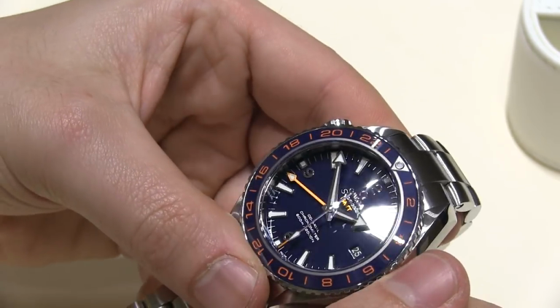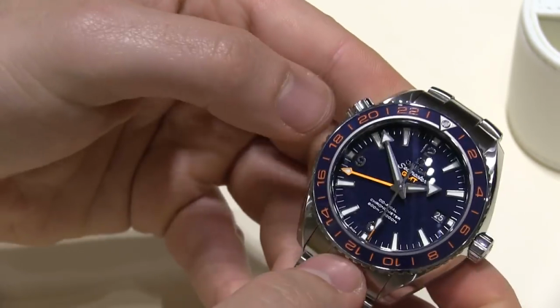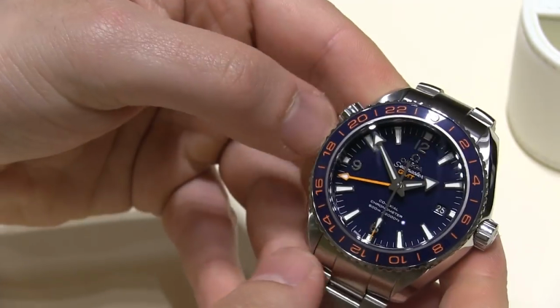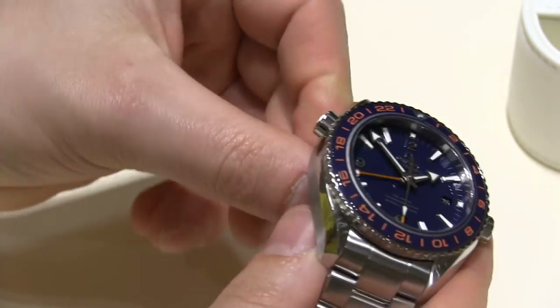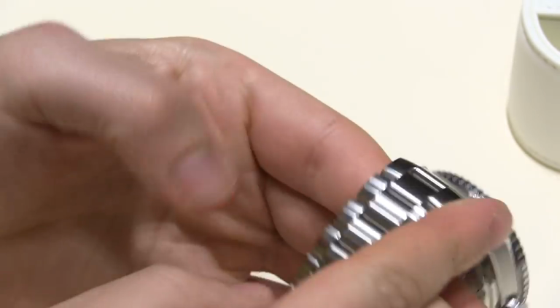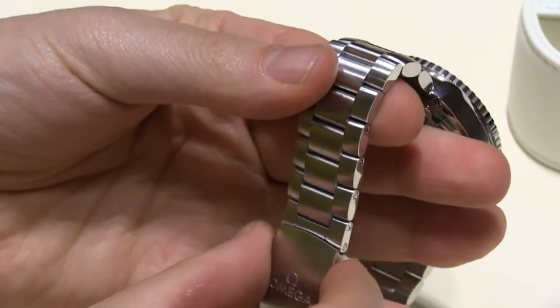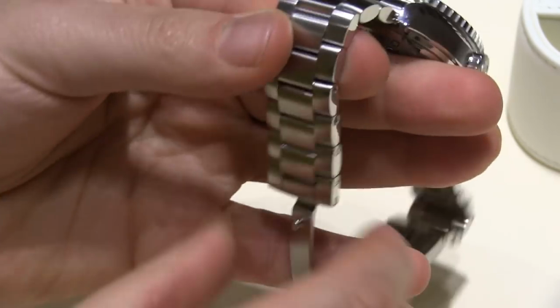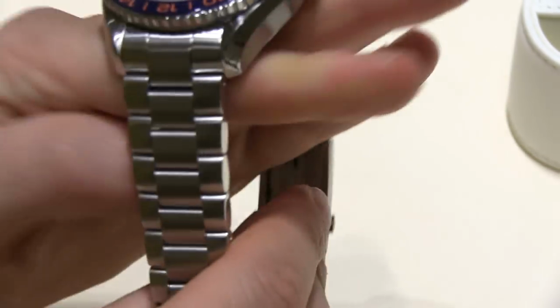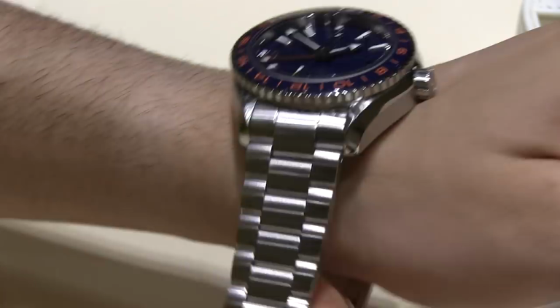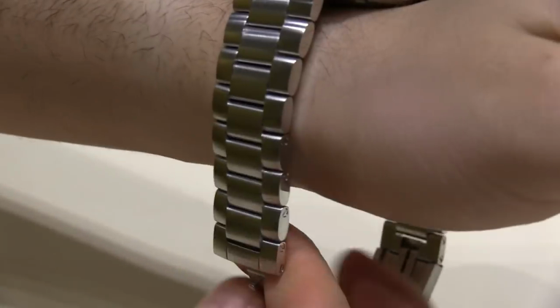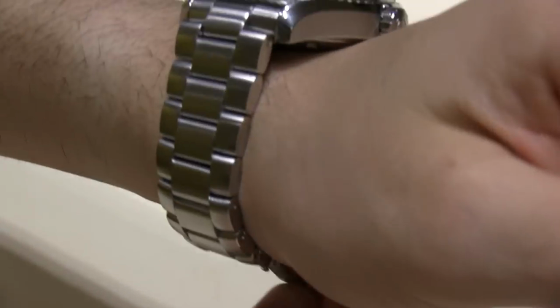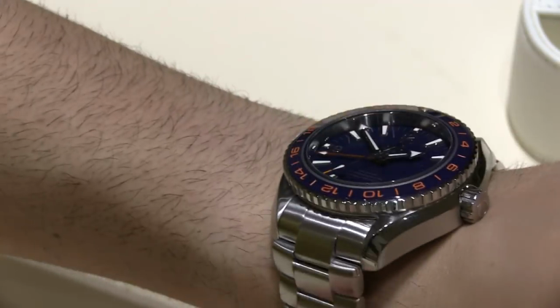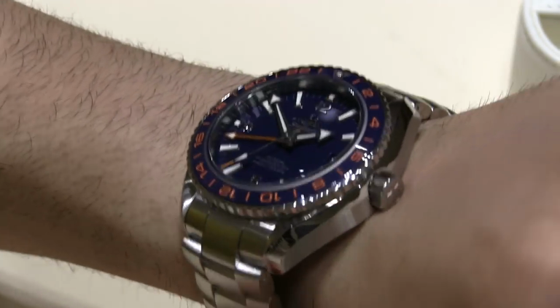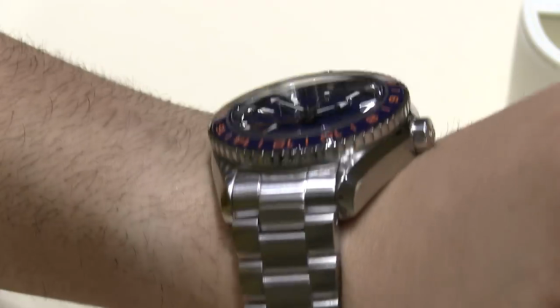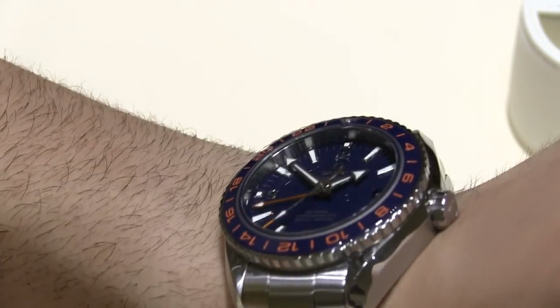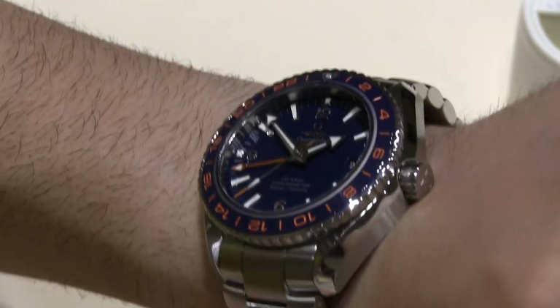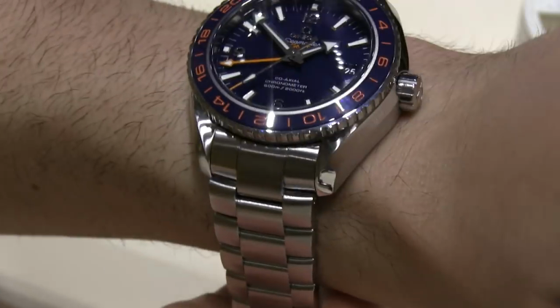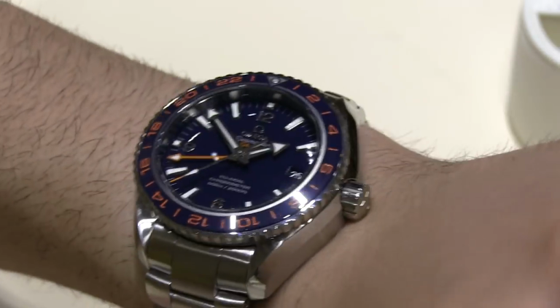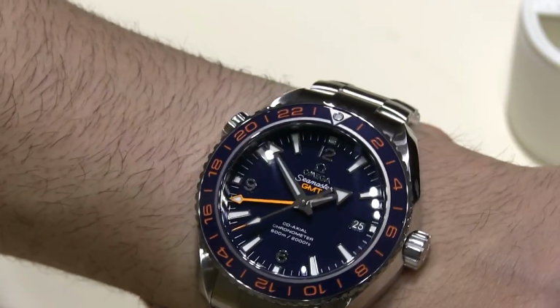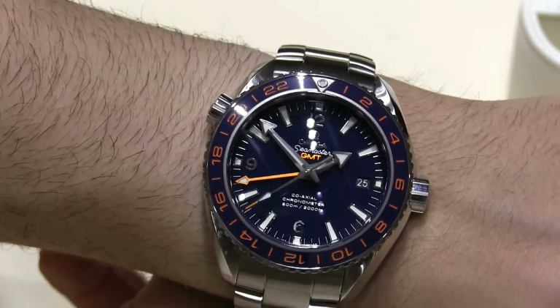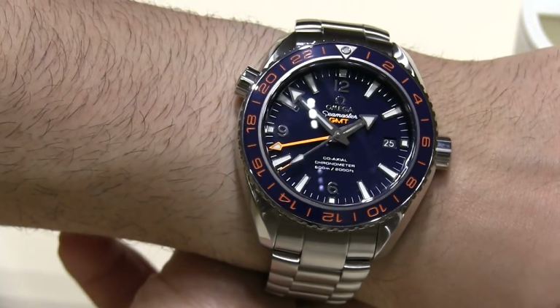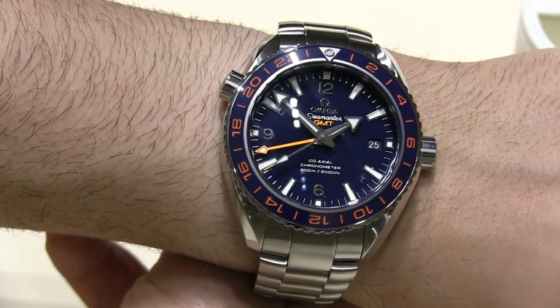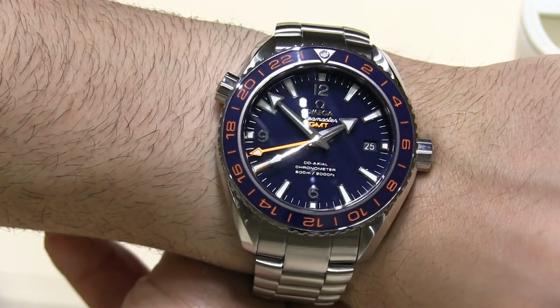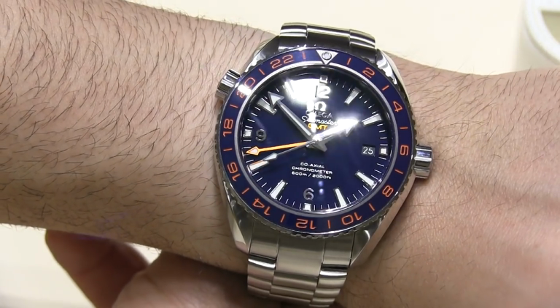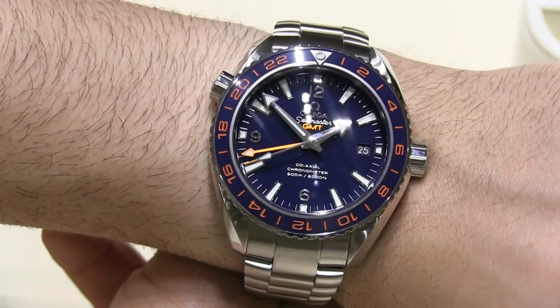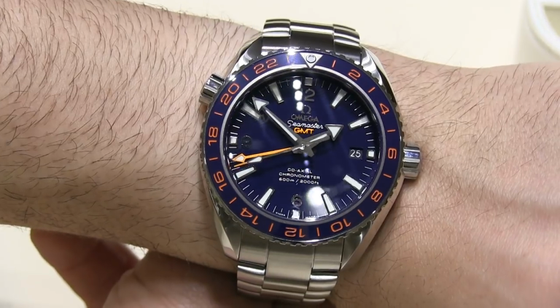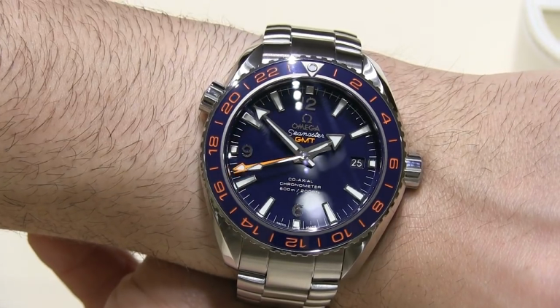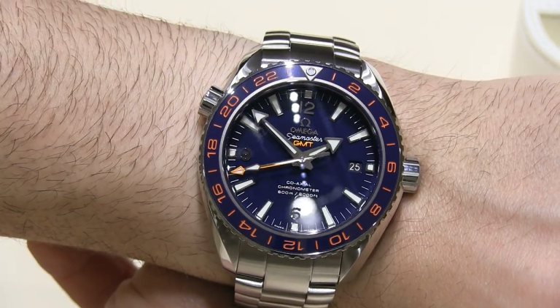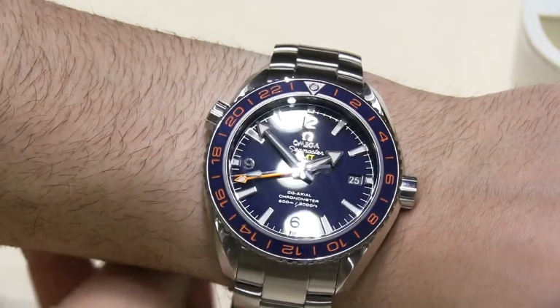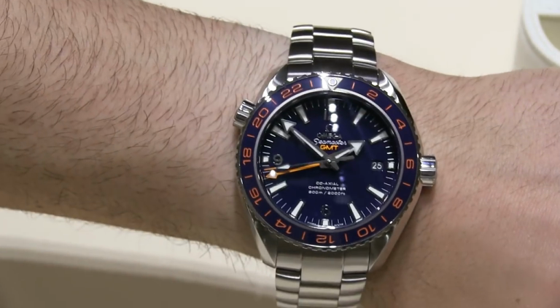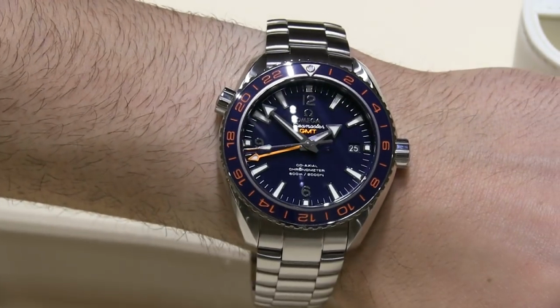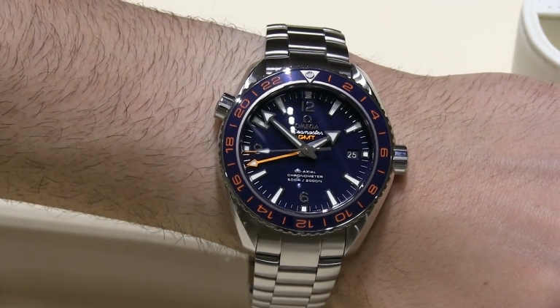That fully sized GMT hand. This is really a great diver and this is made in conjunction with the Good Planet Foundation. Beautiful watch, again this is the Omega Seamaster Planet Ocean GMT.